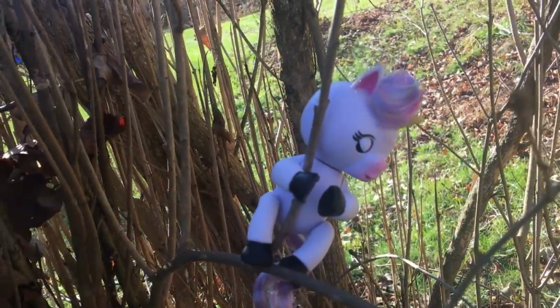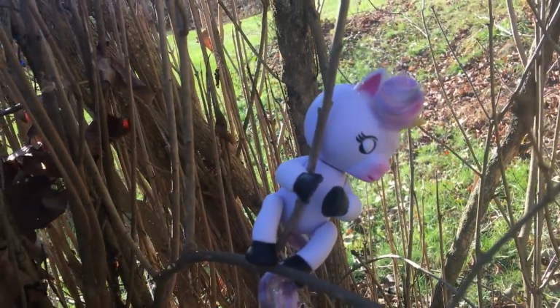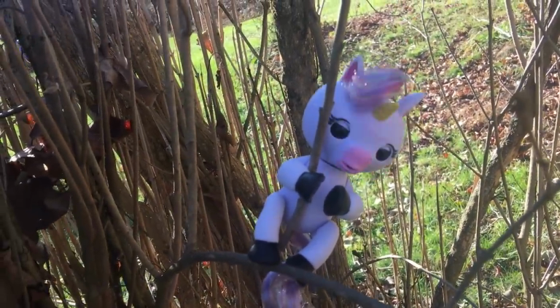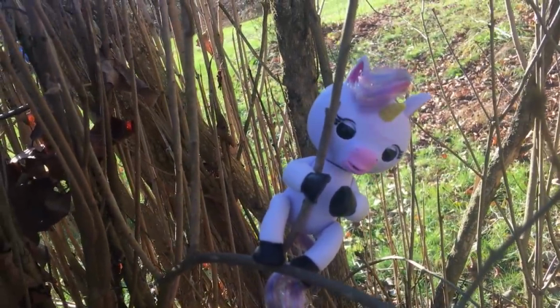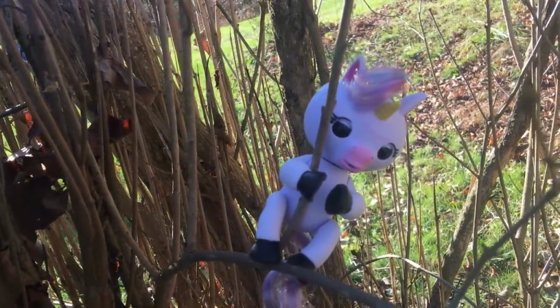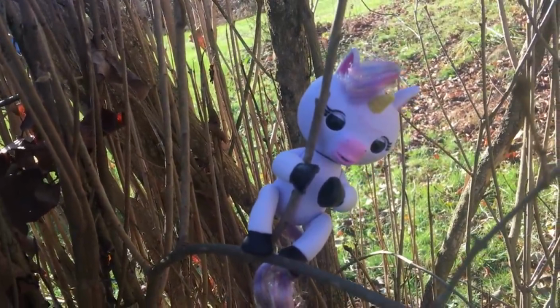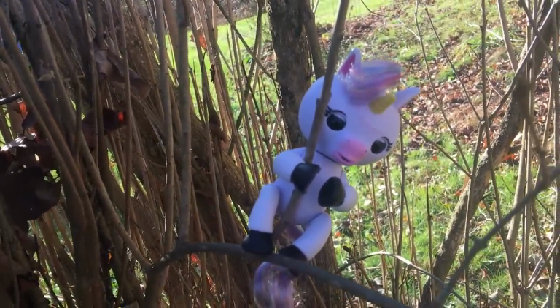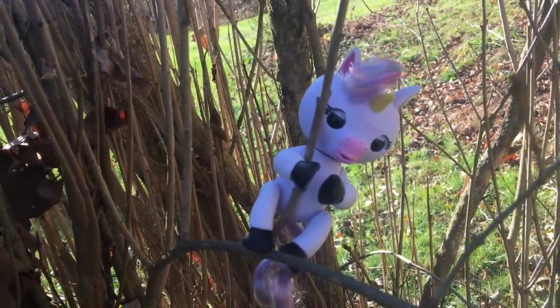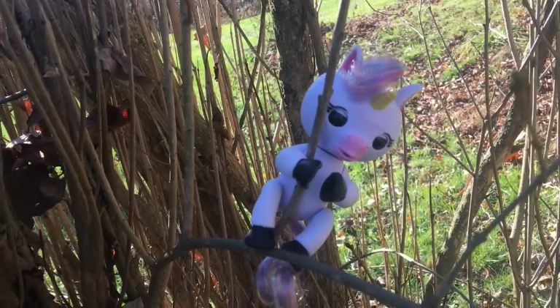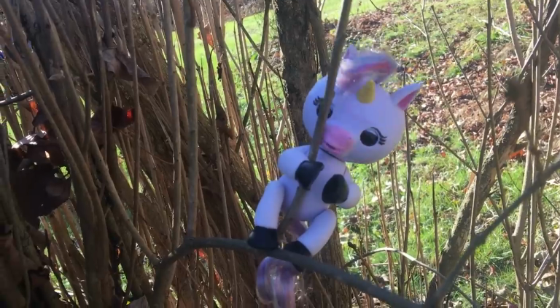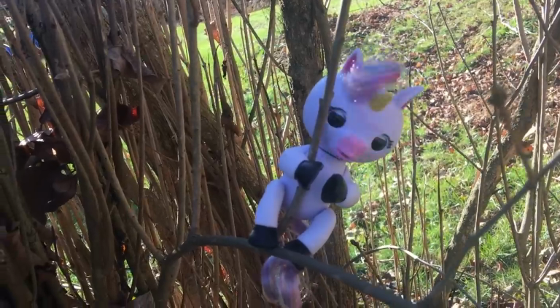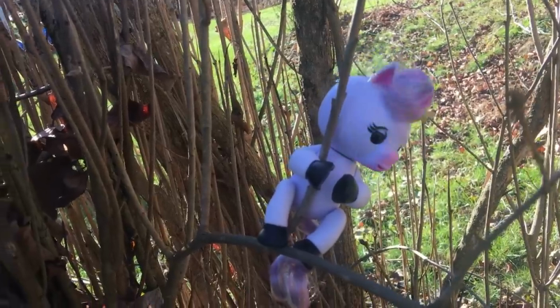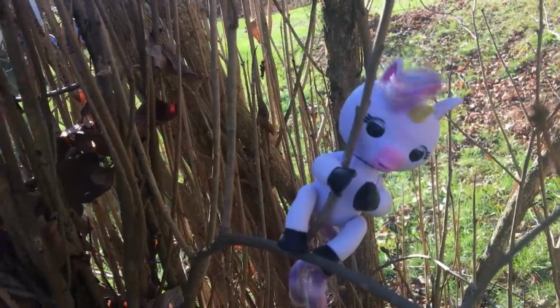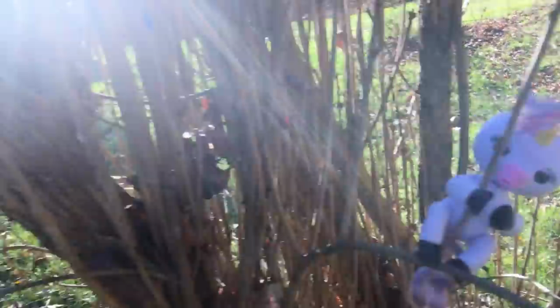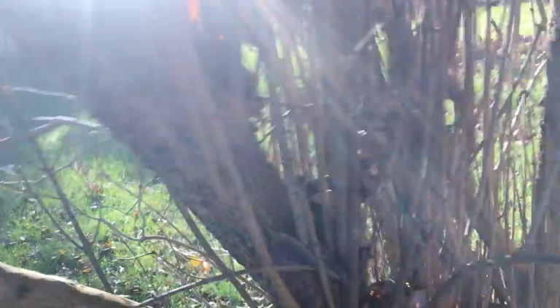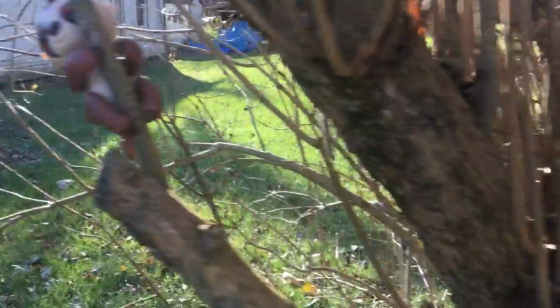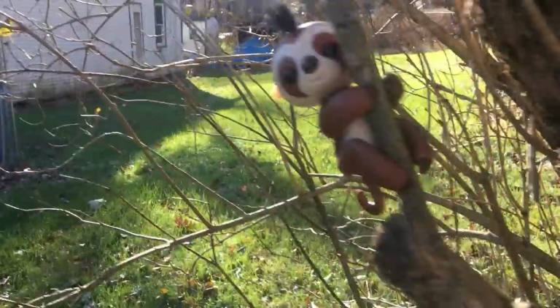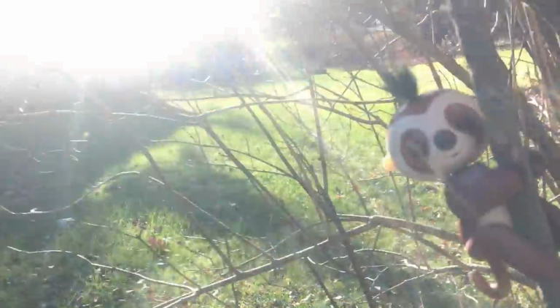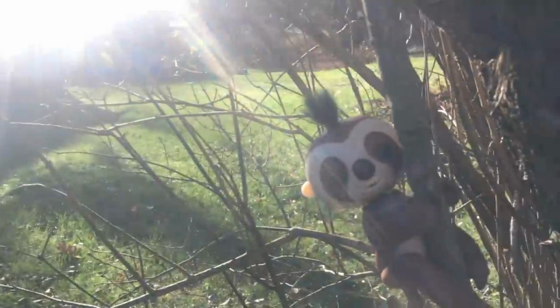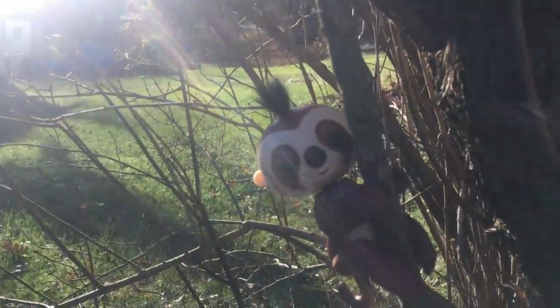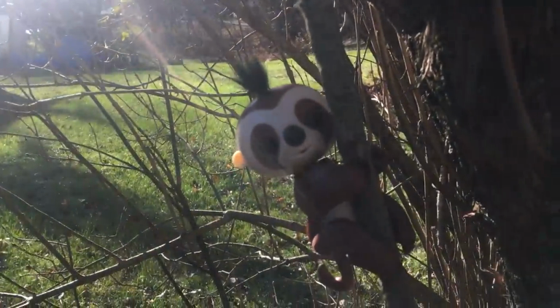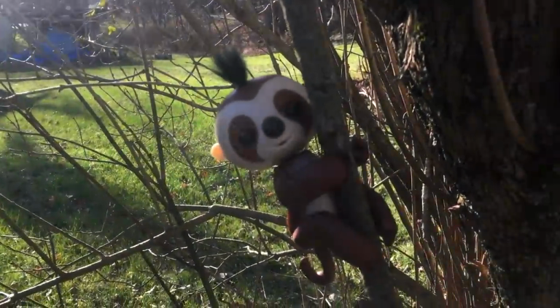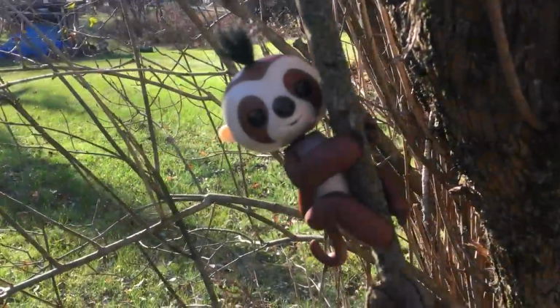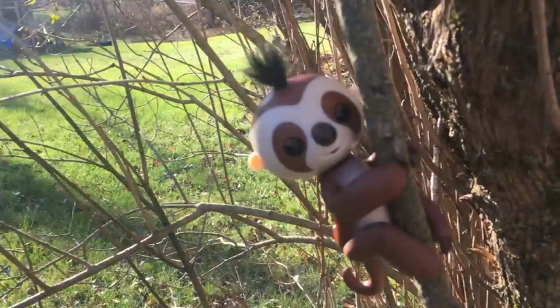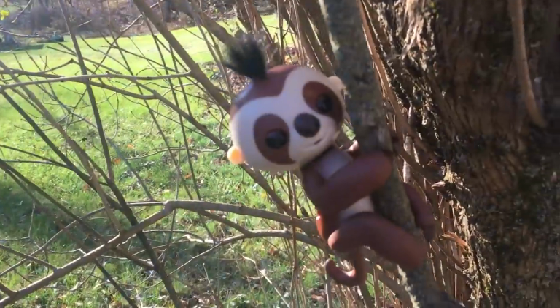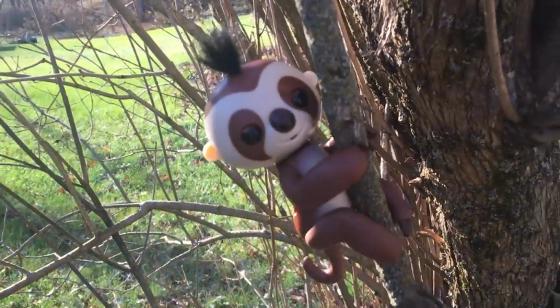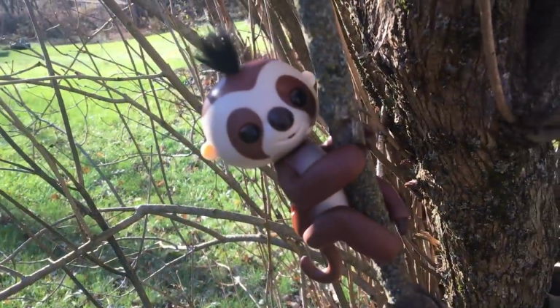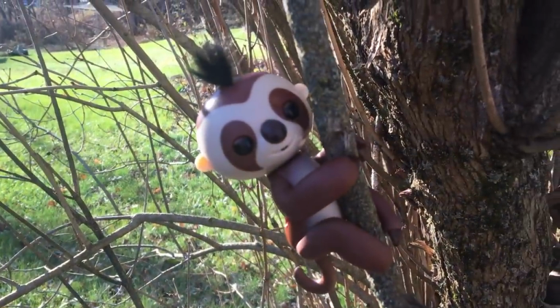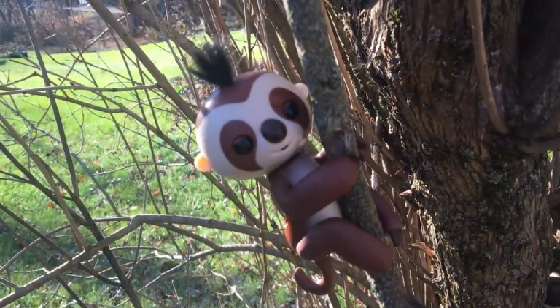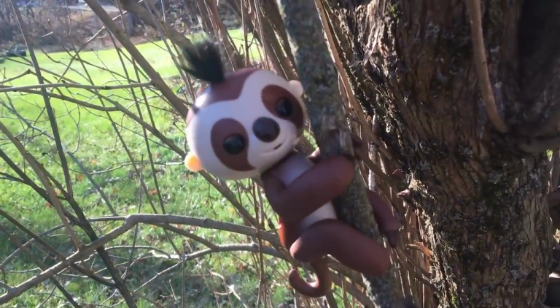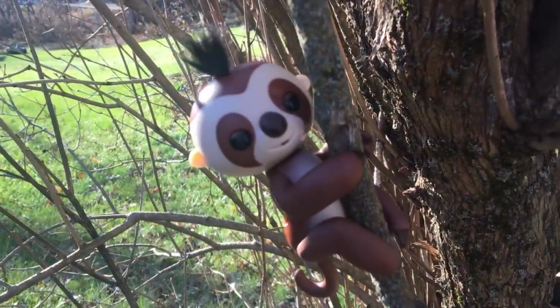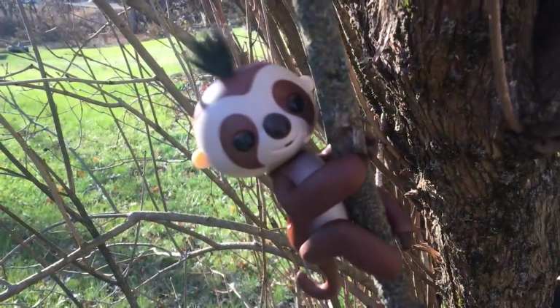So again, you can find Gigi at Toys R Us — she's a unicorn. And you can find Kingsley the sloth at Walmart starting today. Thanks.